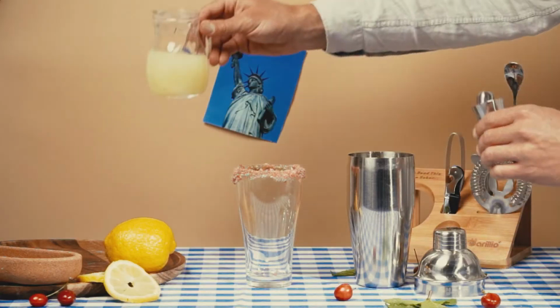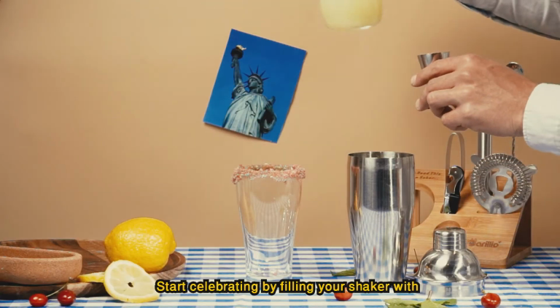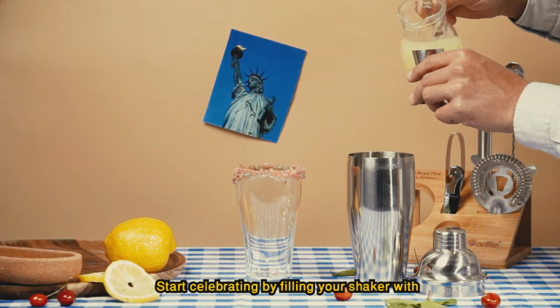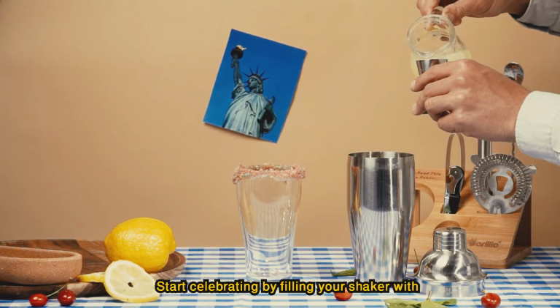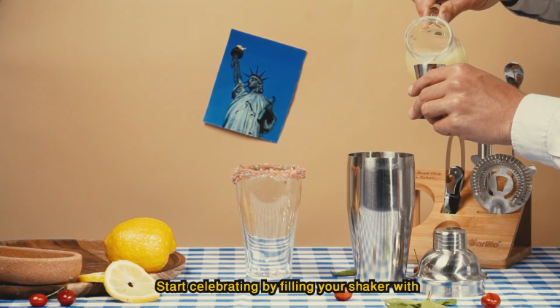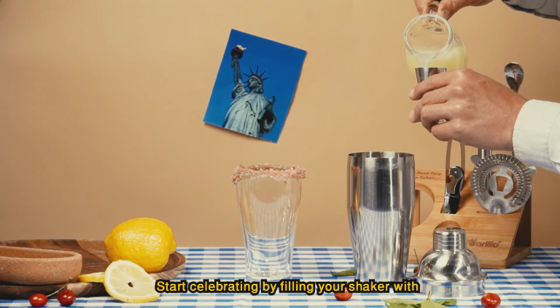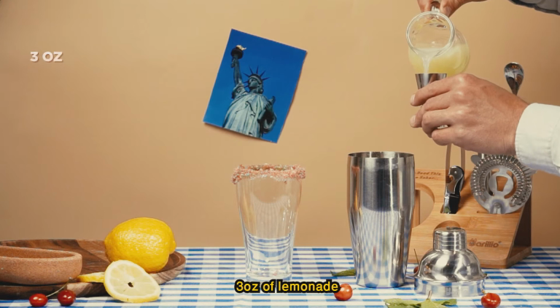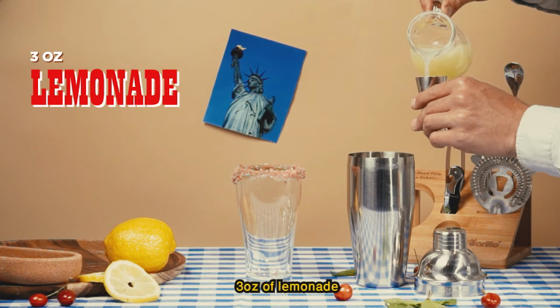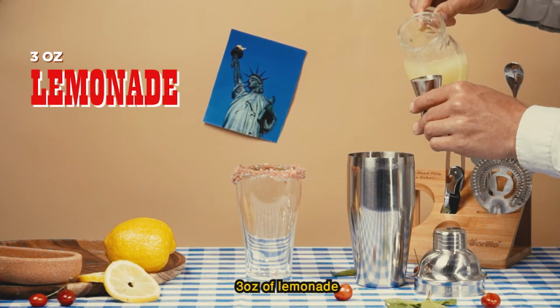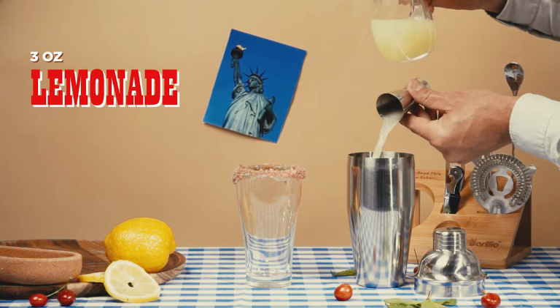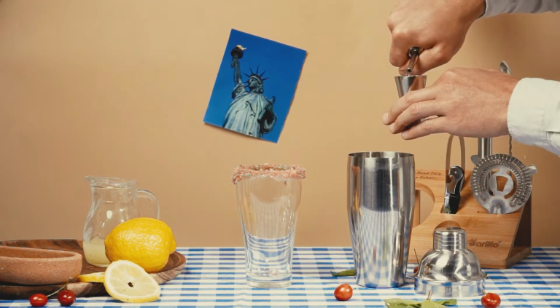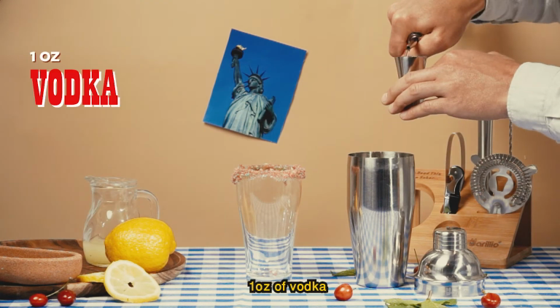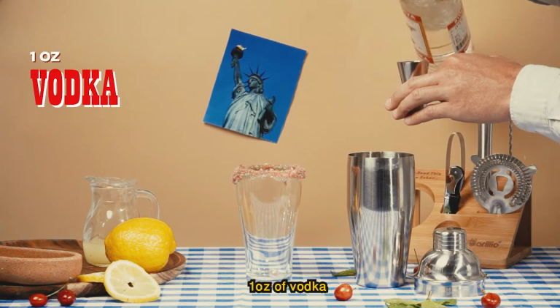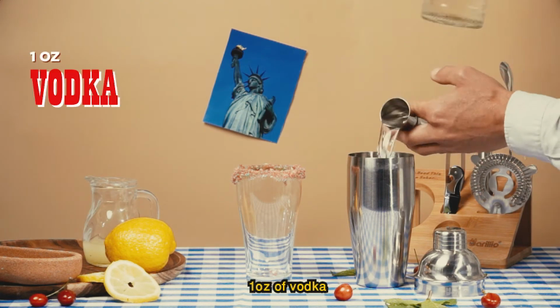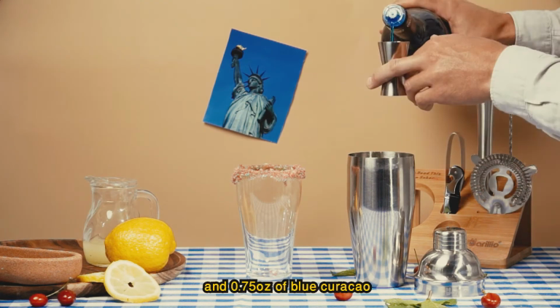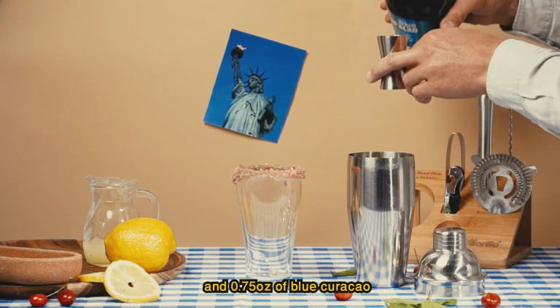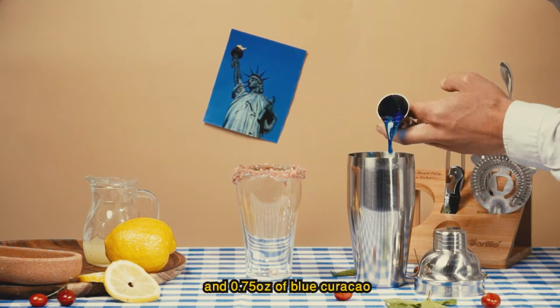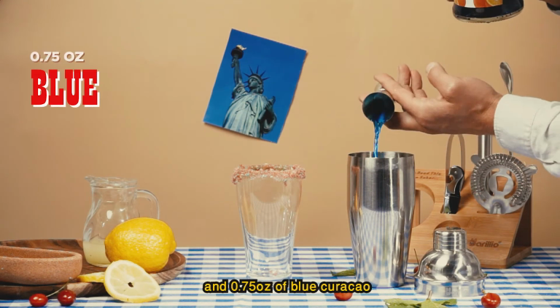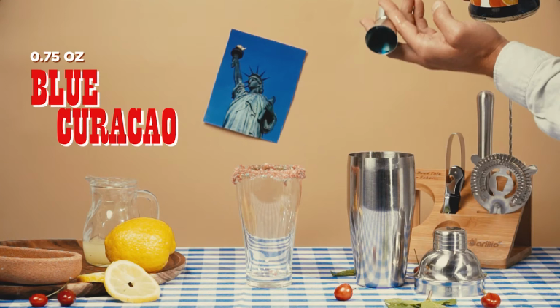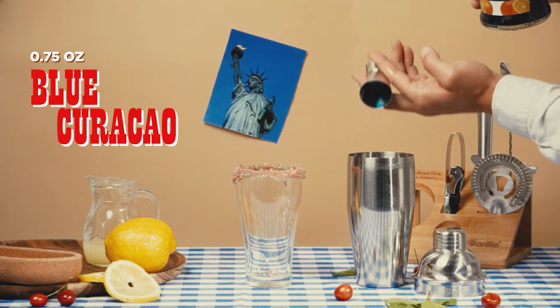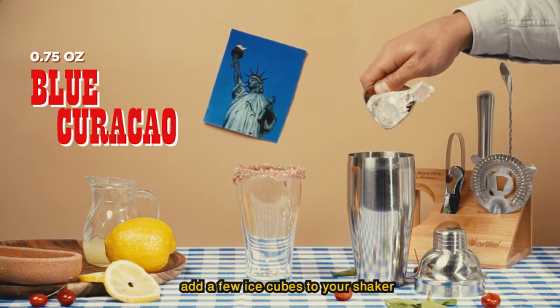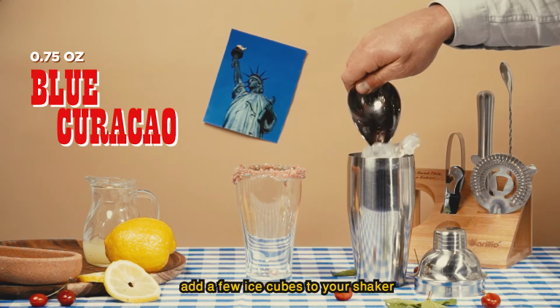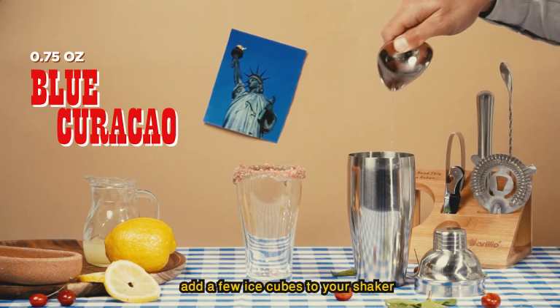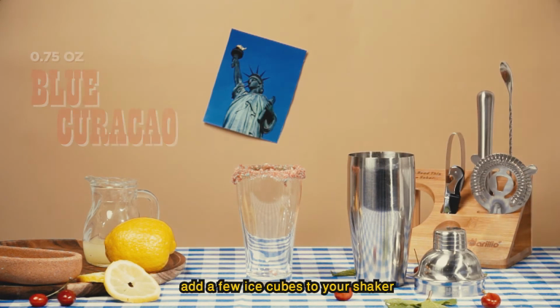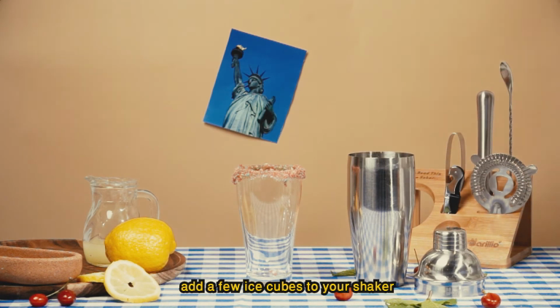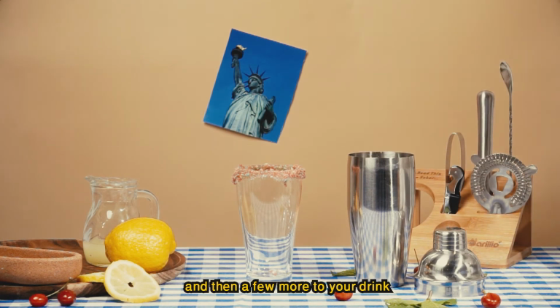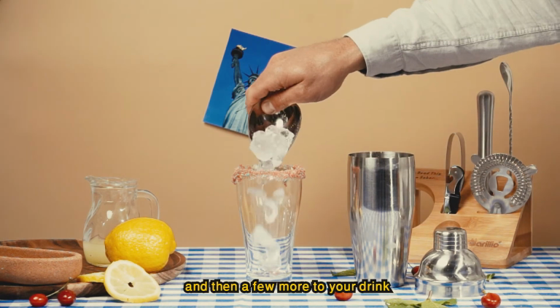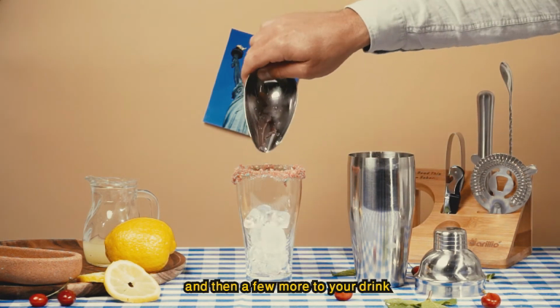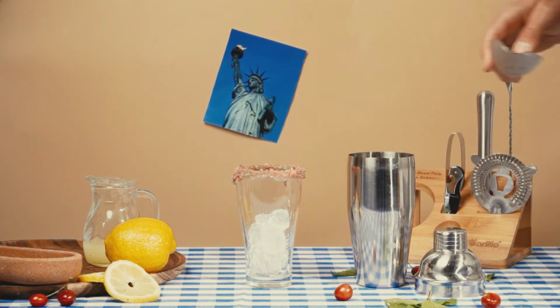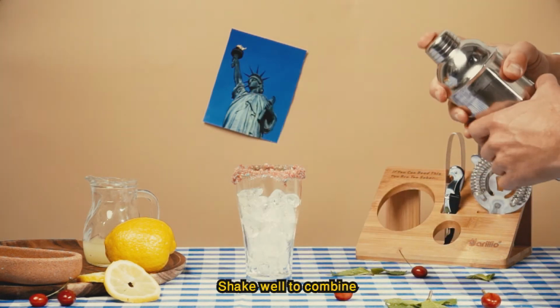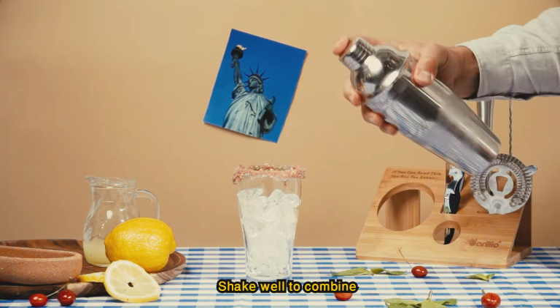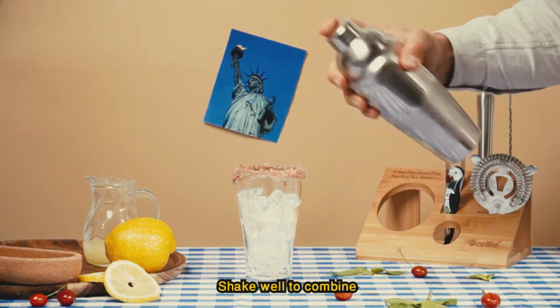Start celebrating by filling your shaker with three ounces of lemonade, one ounce of vodka, and three quarters of an ounce of blue curaçao. Add a few ice cubes to your shaker and then a few more to your drink. Shake well to combine.